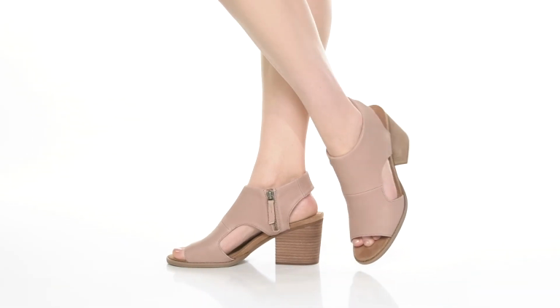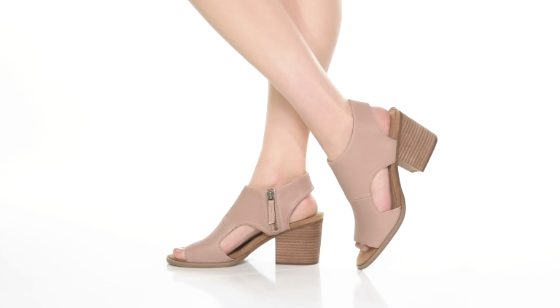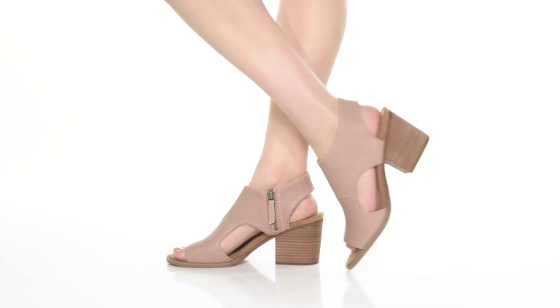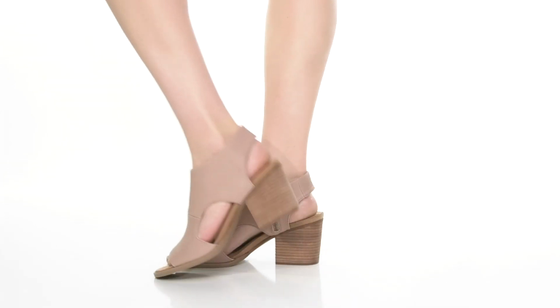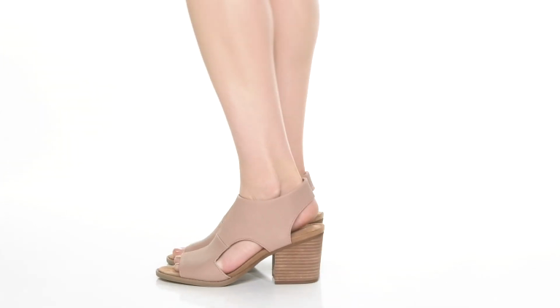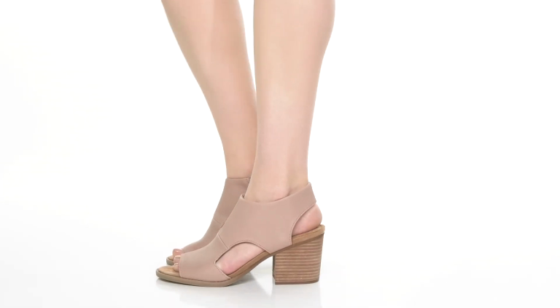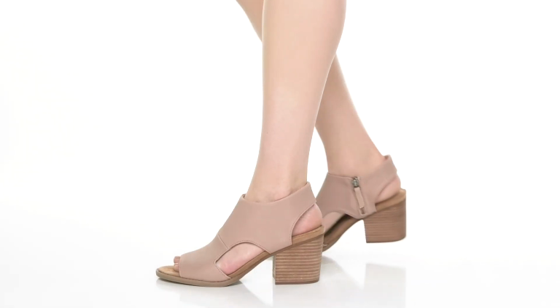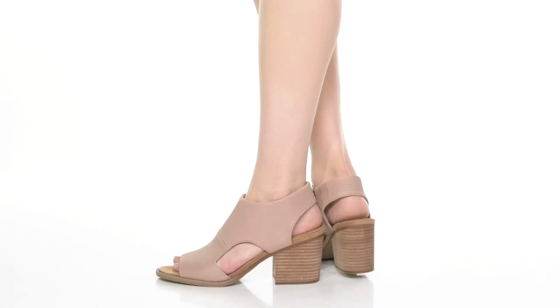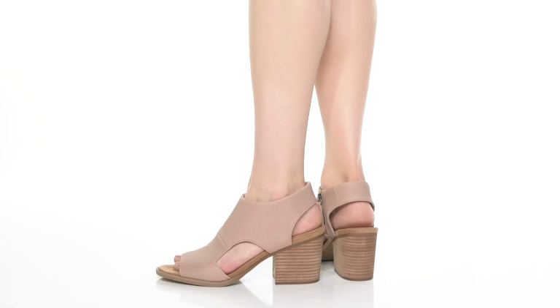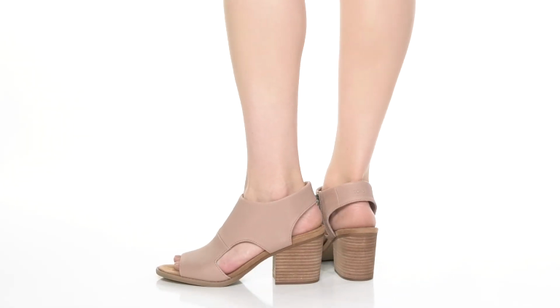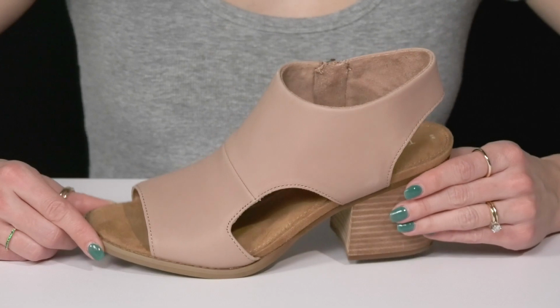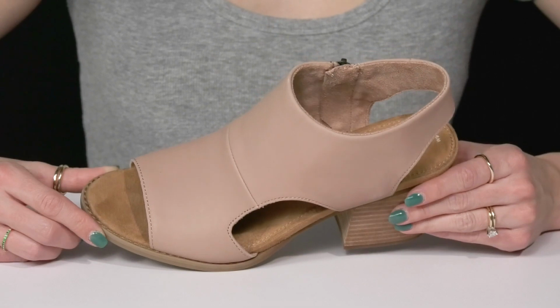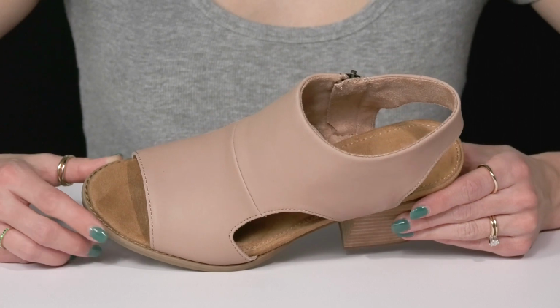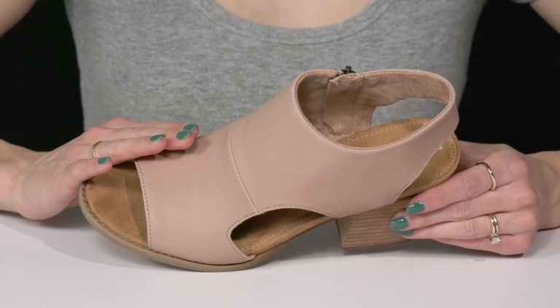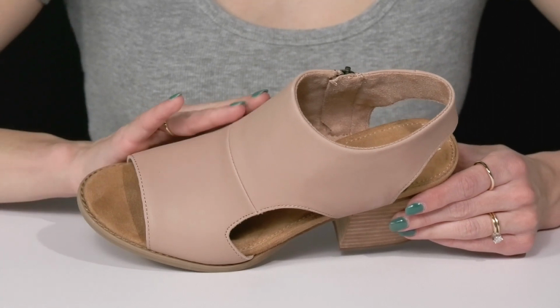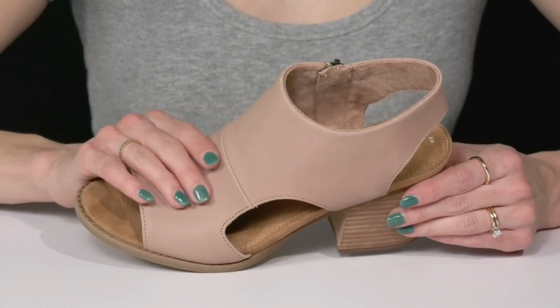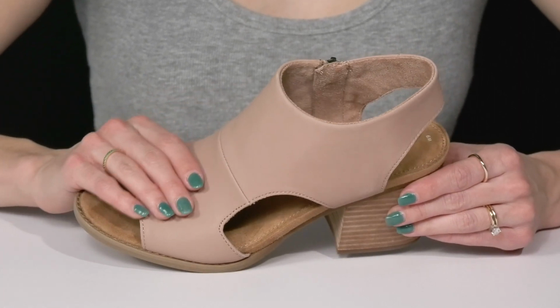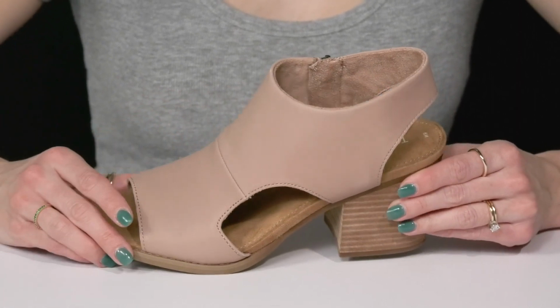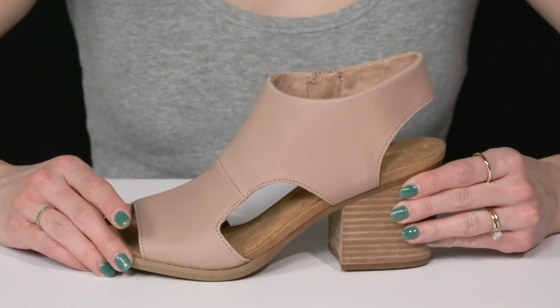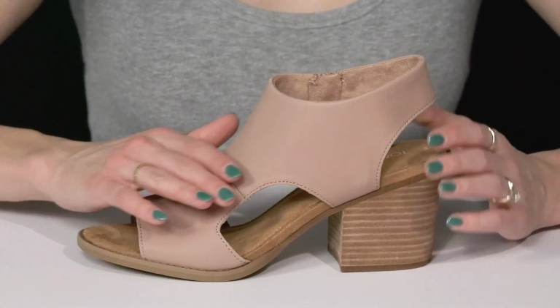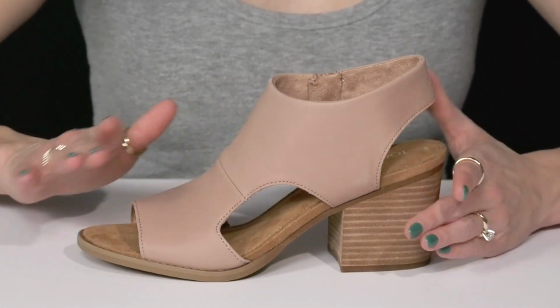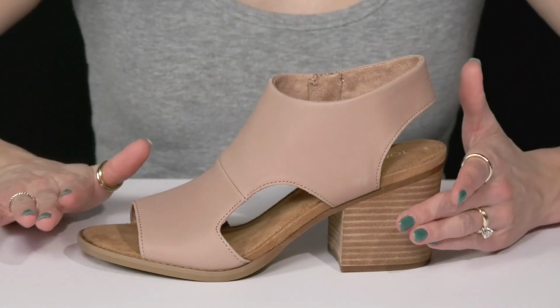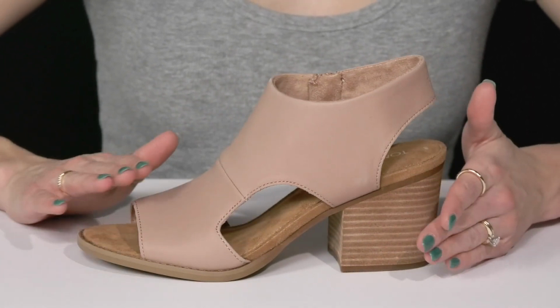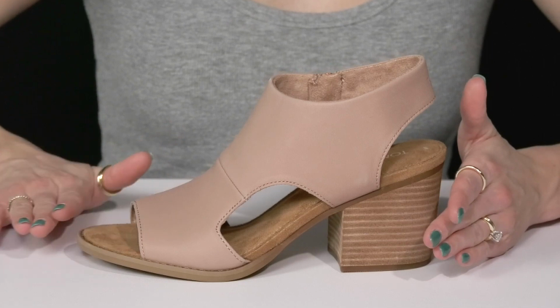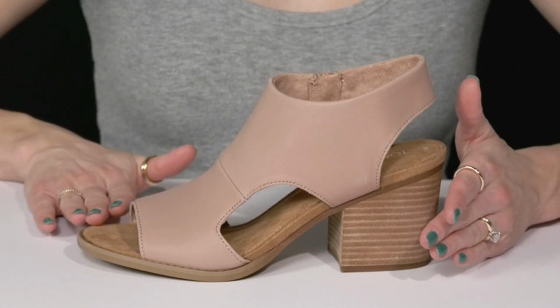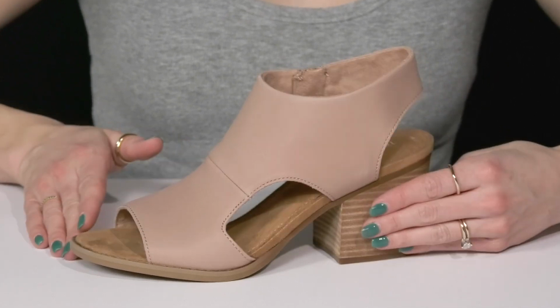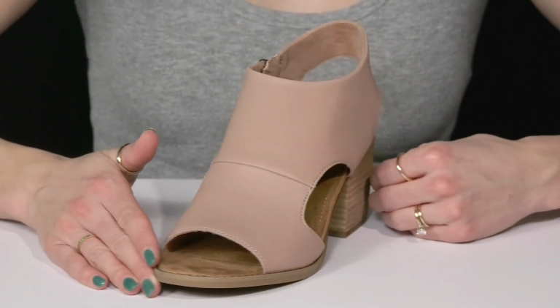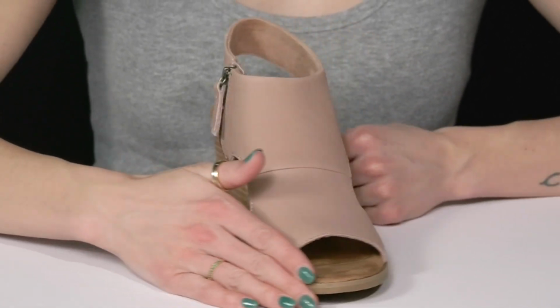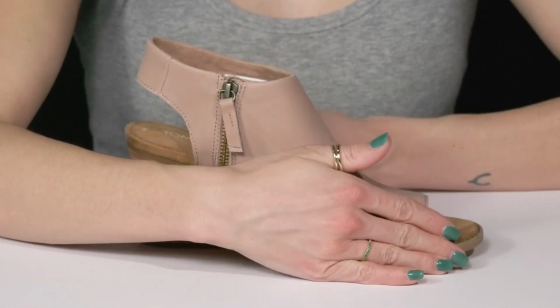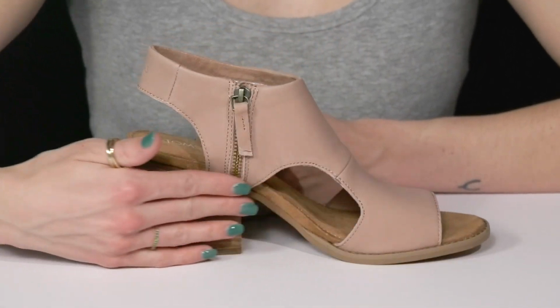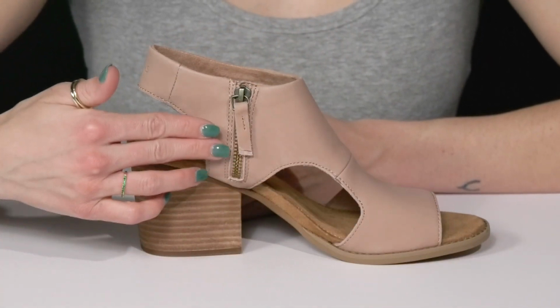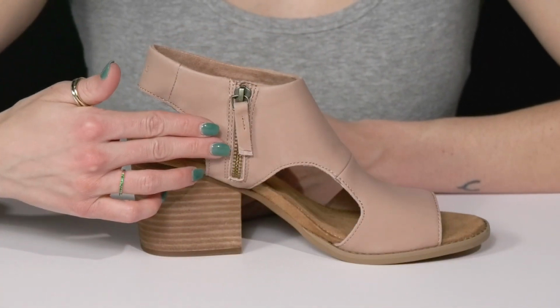Having a great go-to pair of heels like these Toms in your closet is always a great idea. These beauties are crafted with a leather and textile upper, with cute cutout detailings and an open toe. You can get in and out of these easily with the zipper closure.